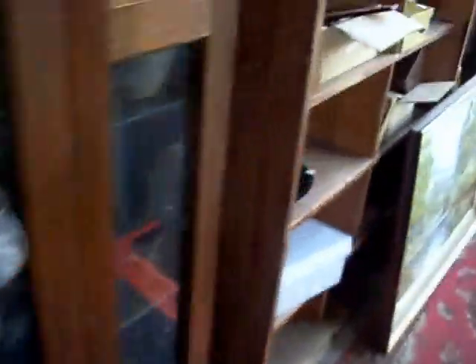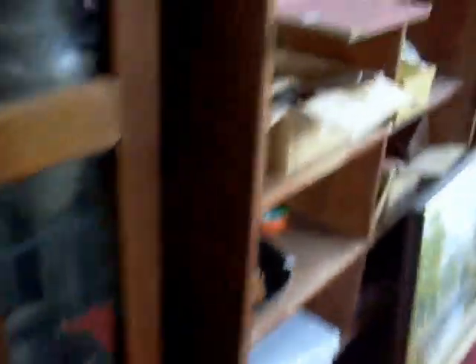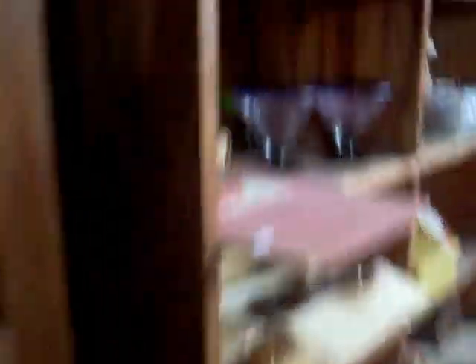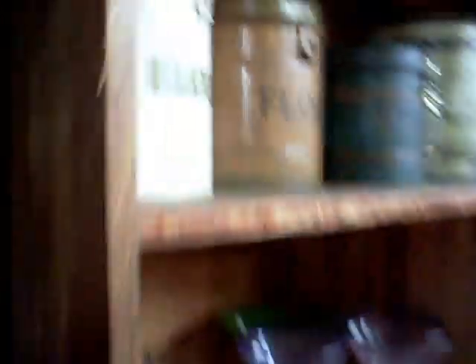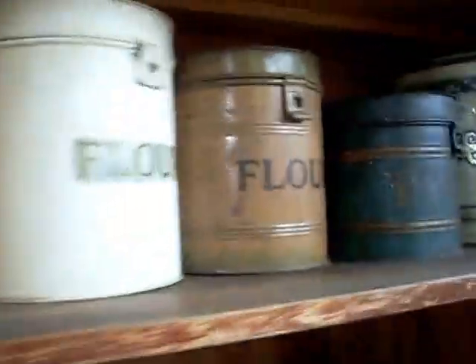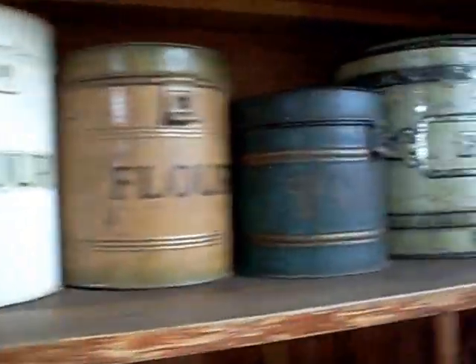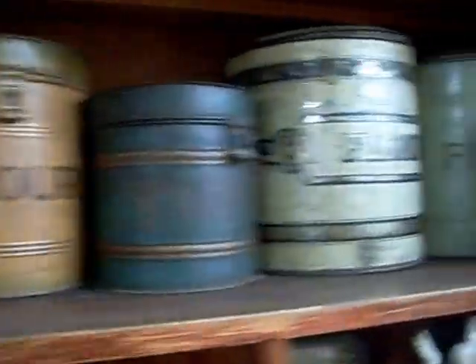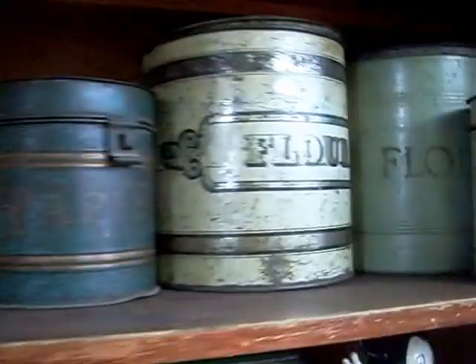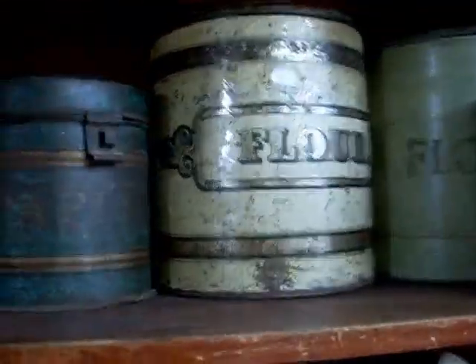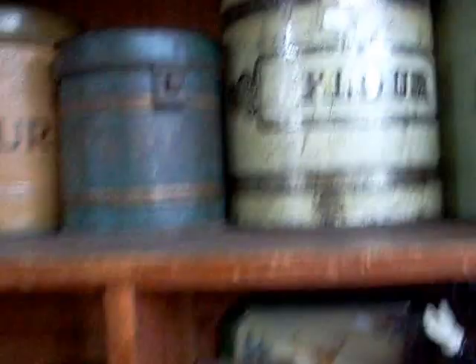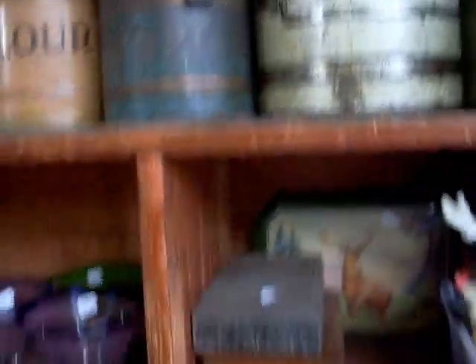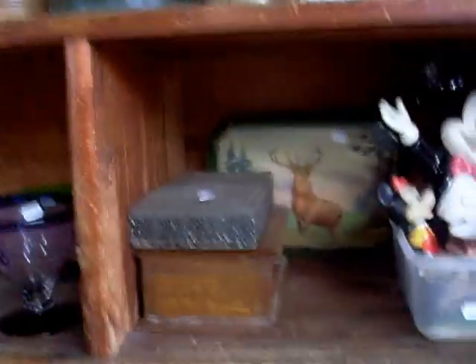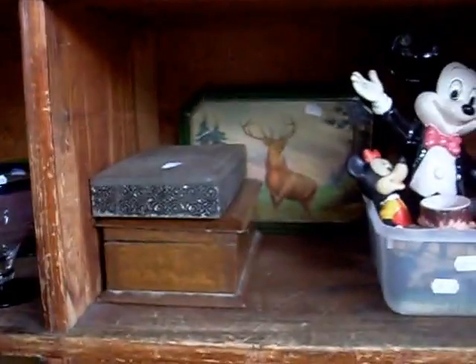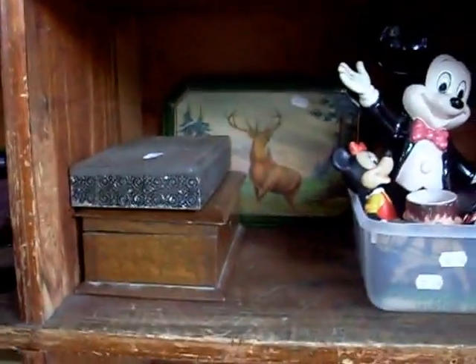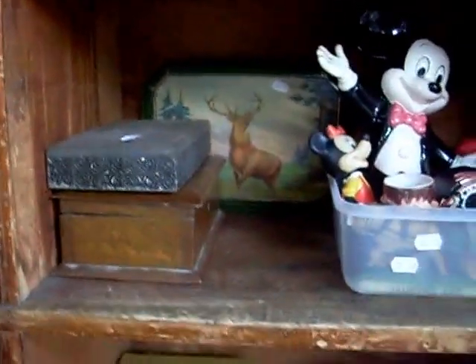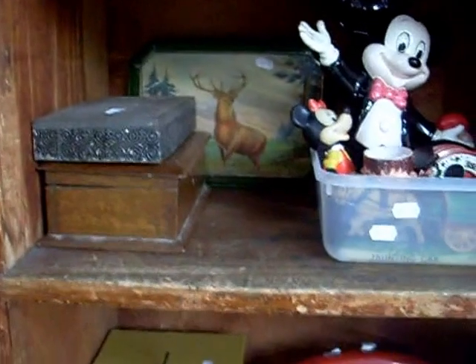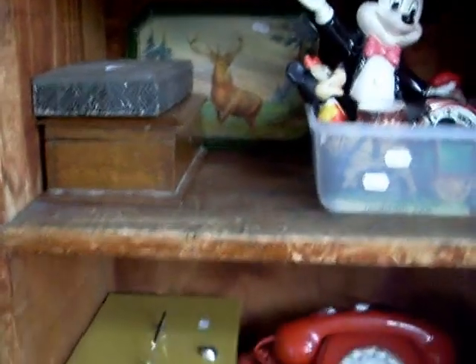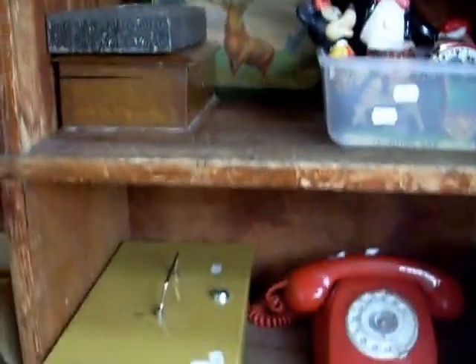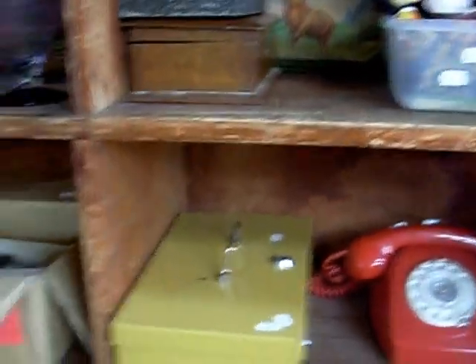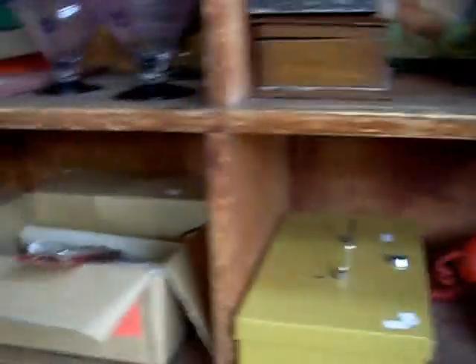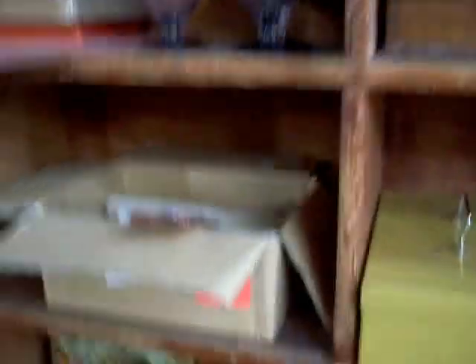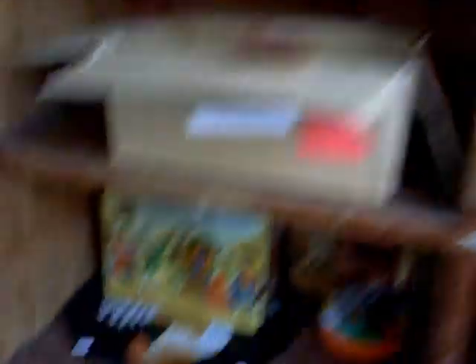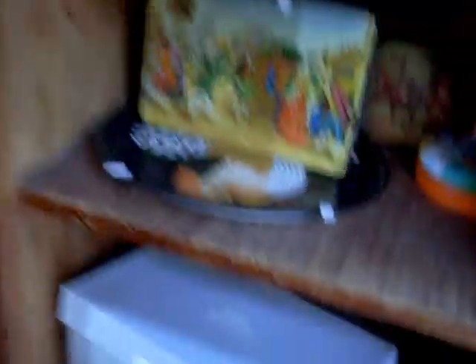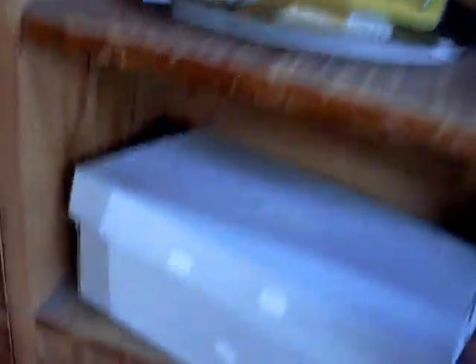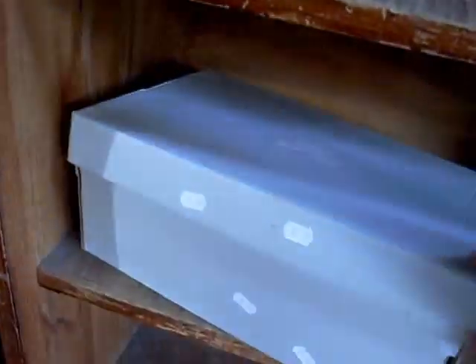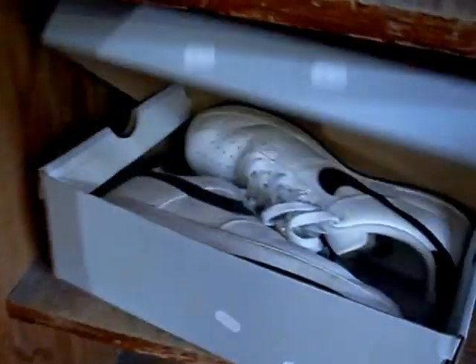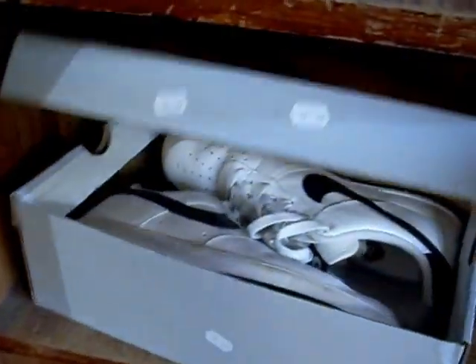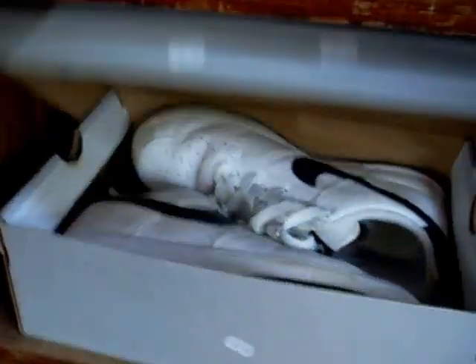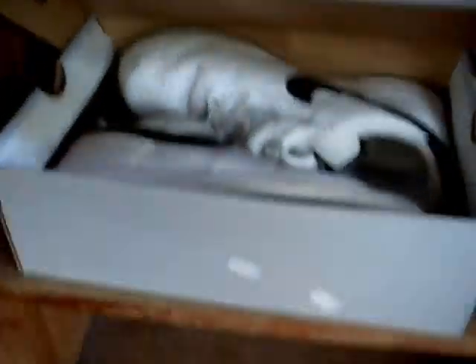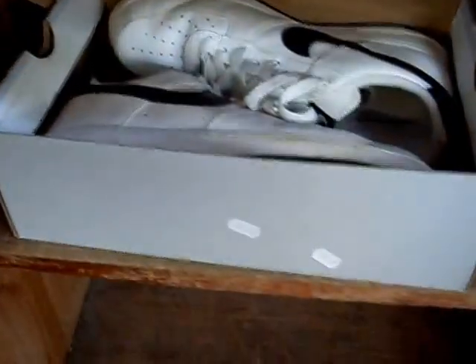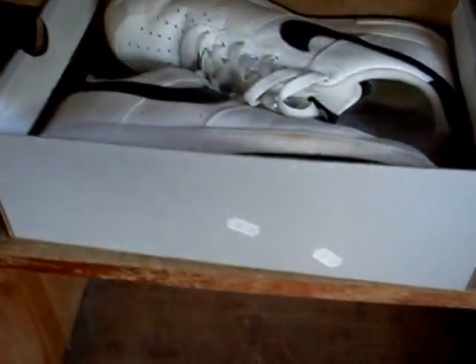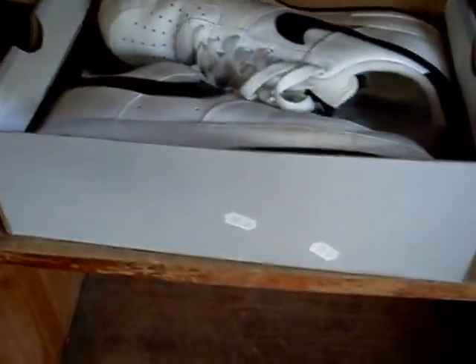Some nice old kitchen canisters. Some nice tins and boxes. A pair of pretty much brand new Nike Air Force One runners in their box.